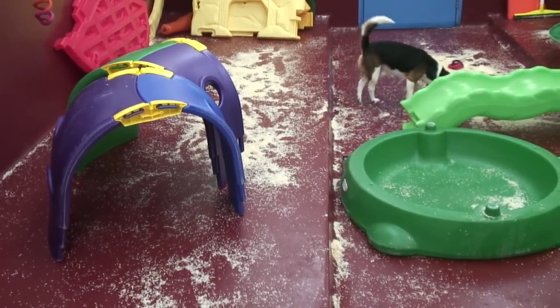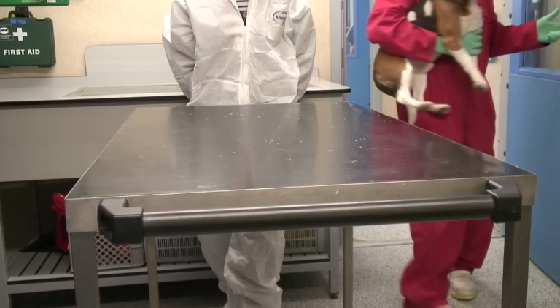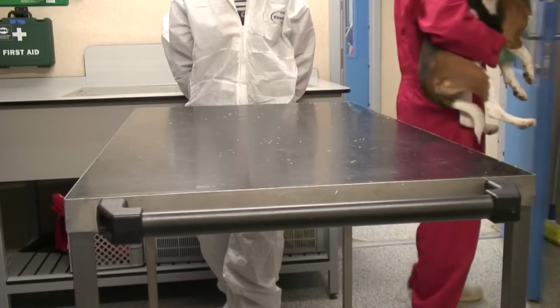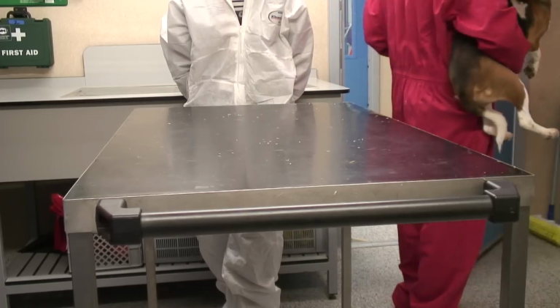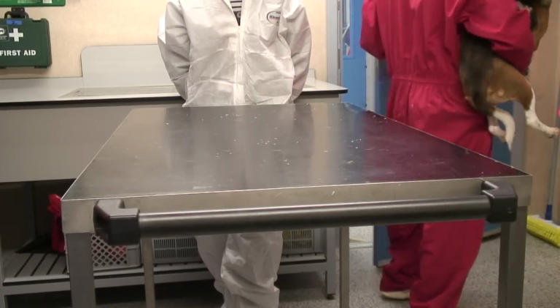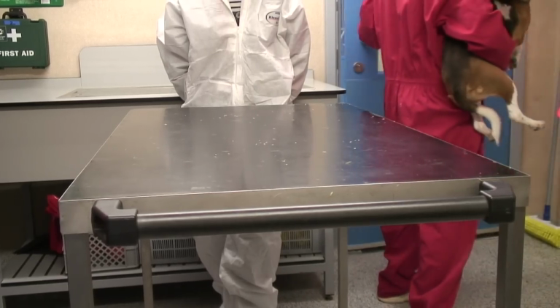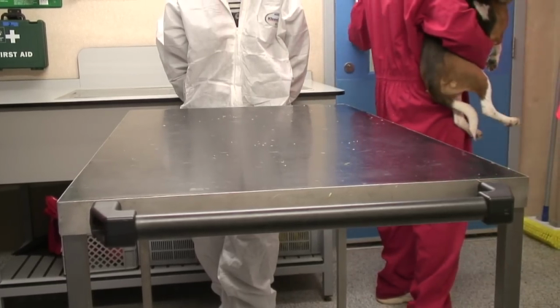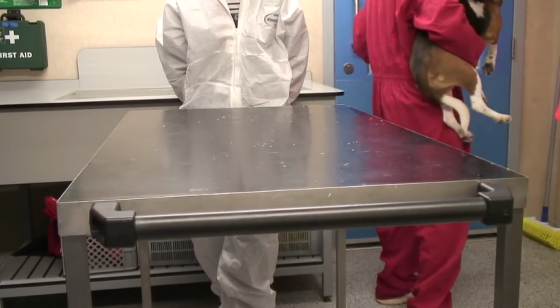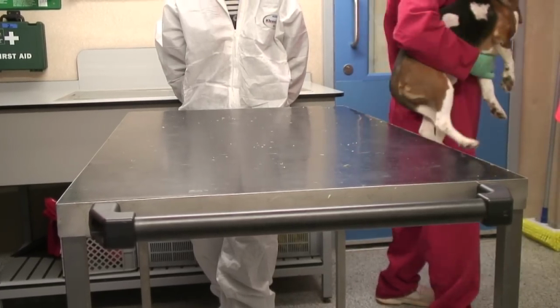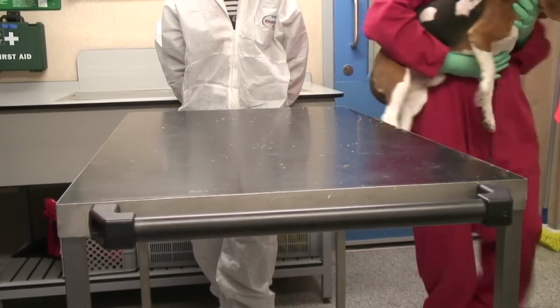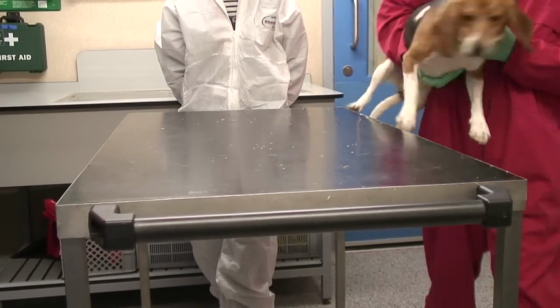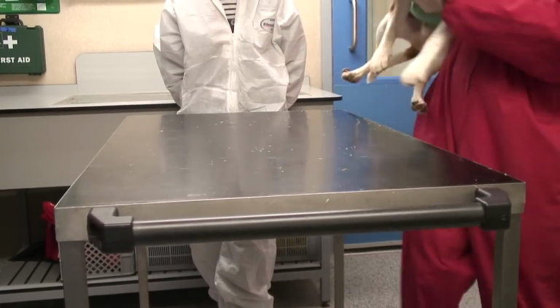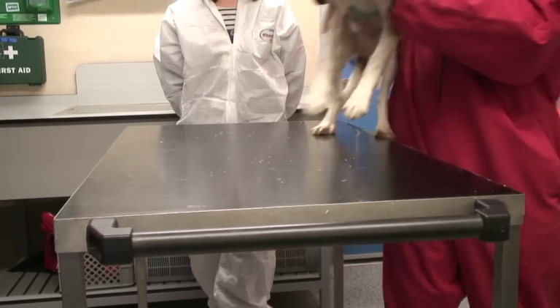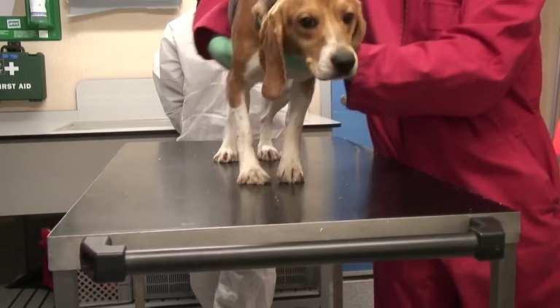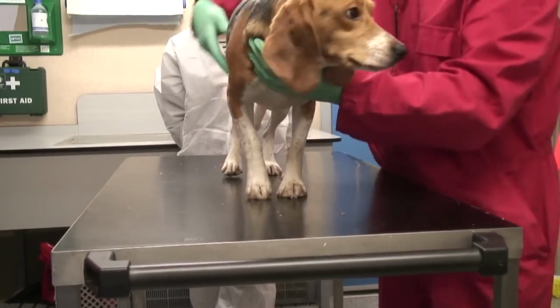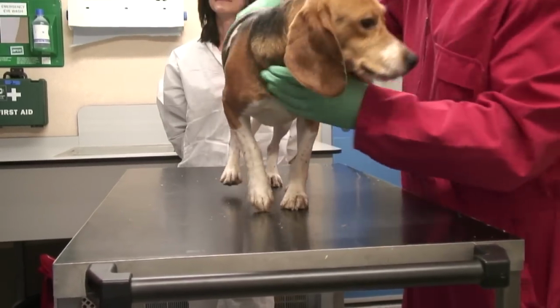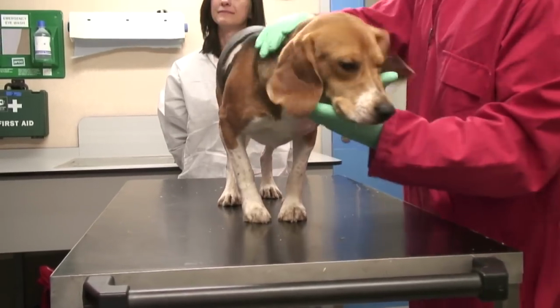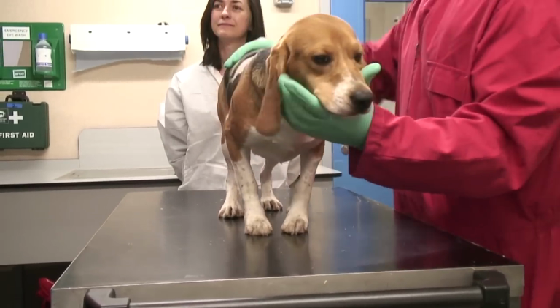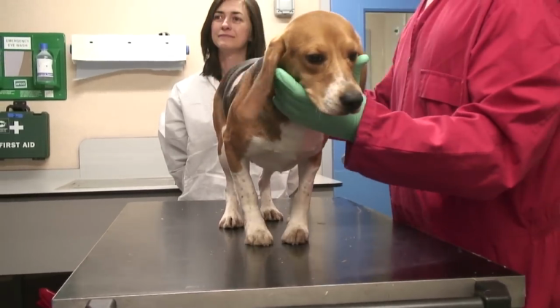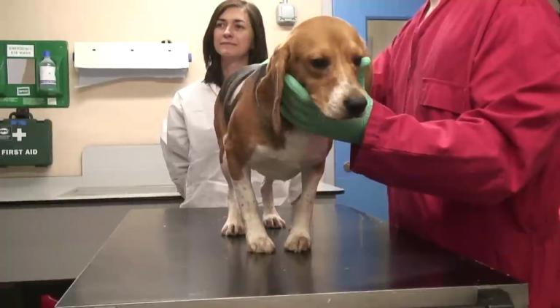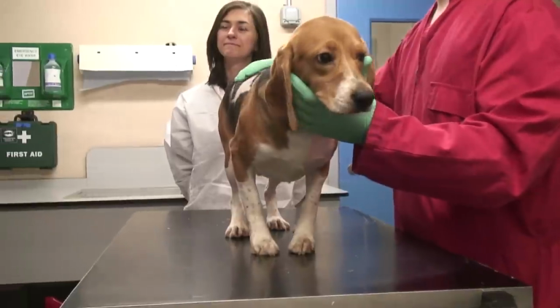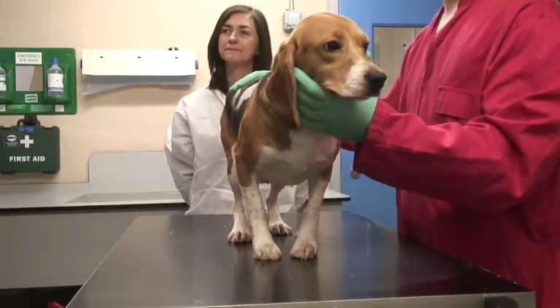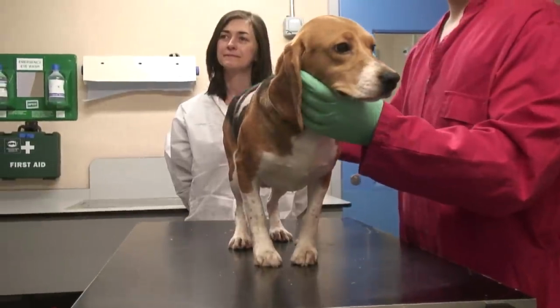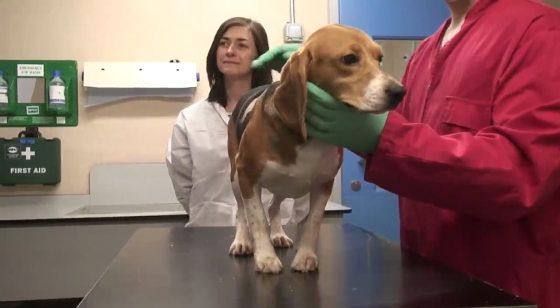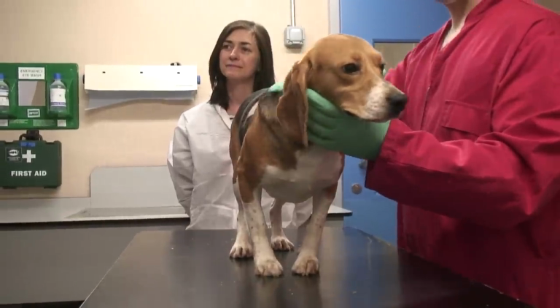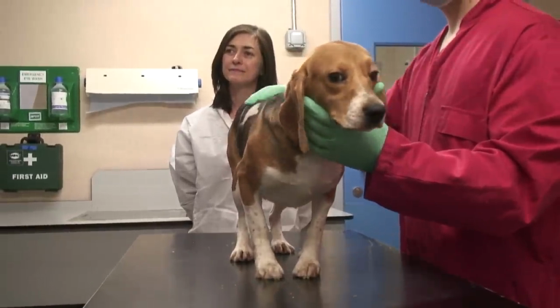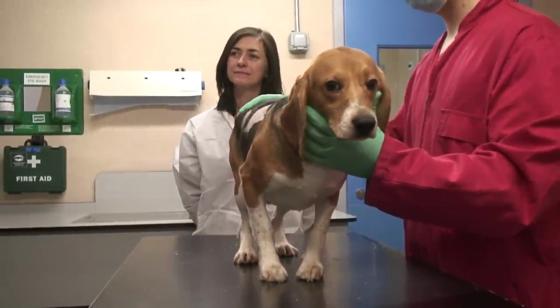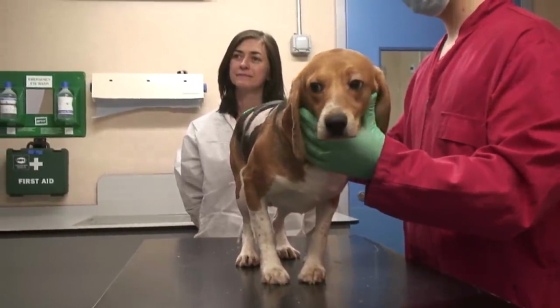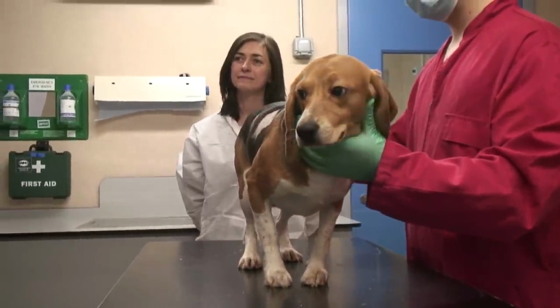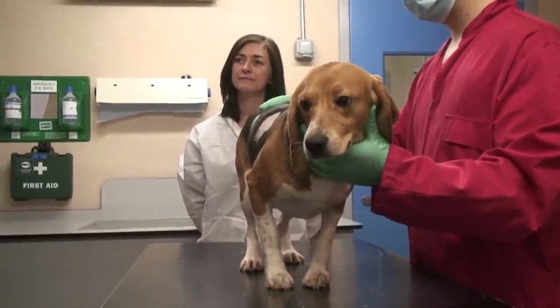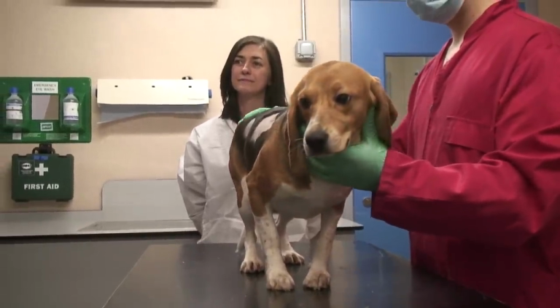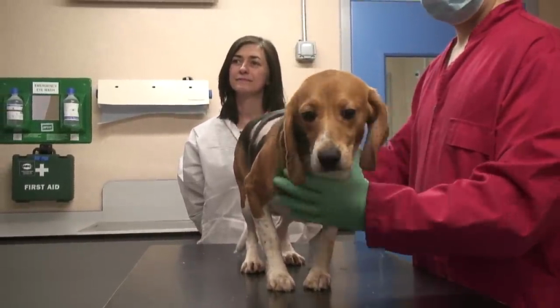Some dogs are going to be fitted with jackets for a jacketed external telemetry study. There's an under jacket that will be placed onto the dog, and then an over jacket.